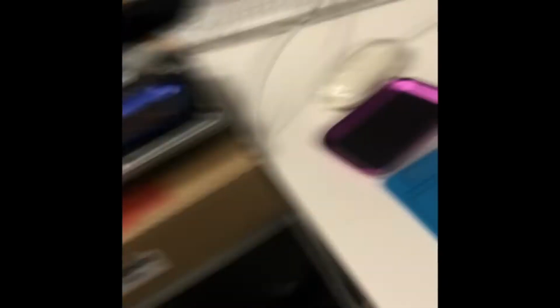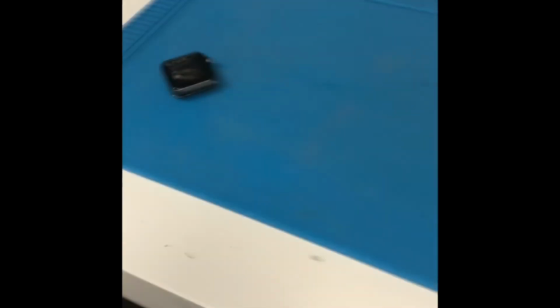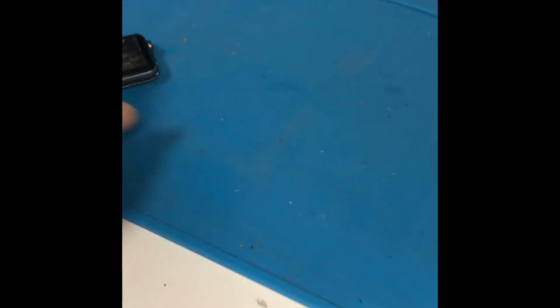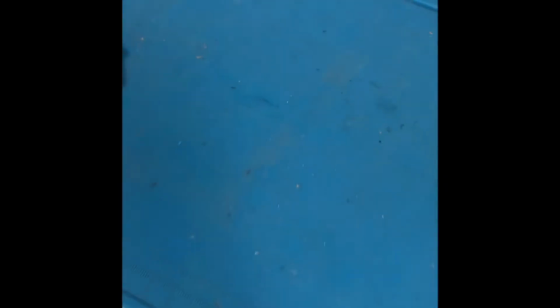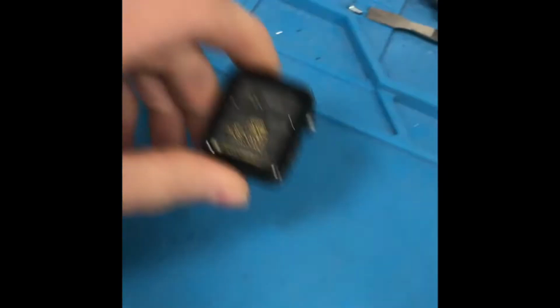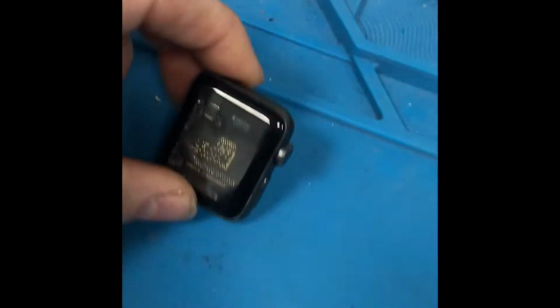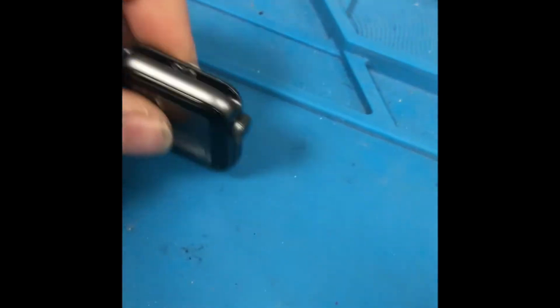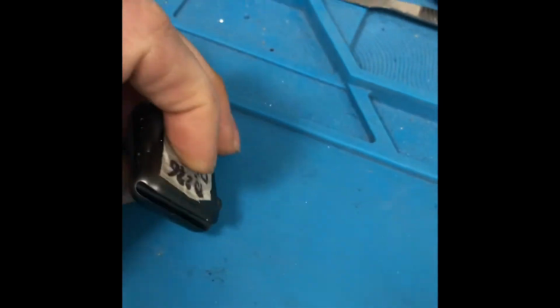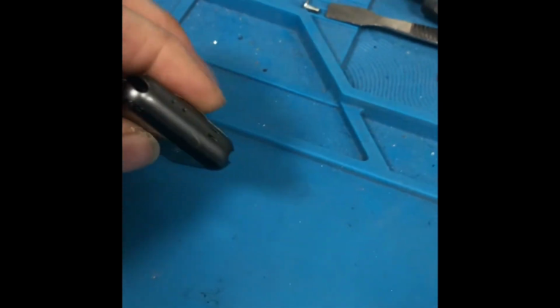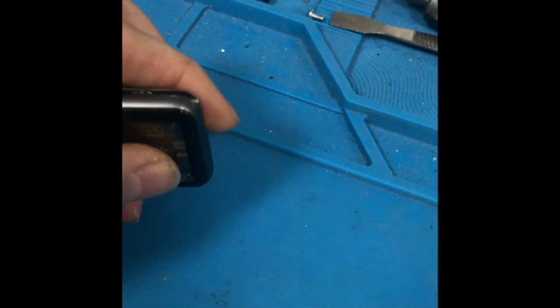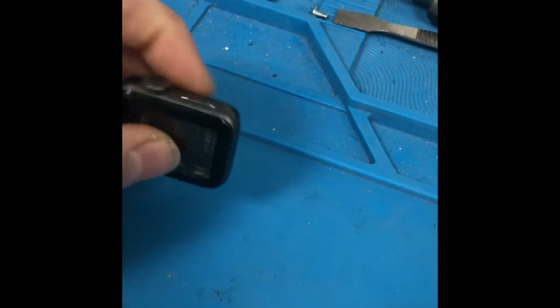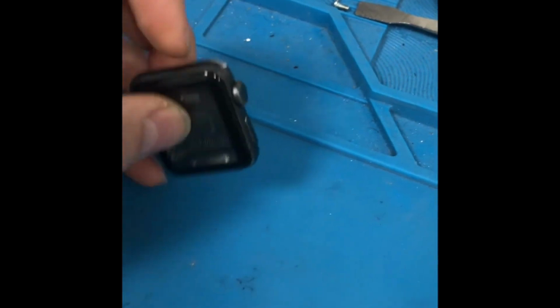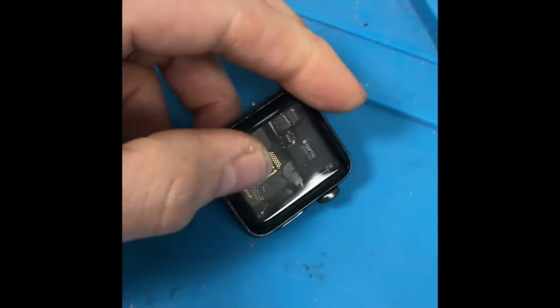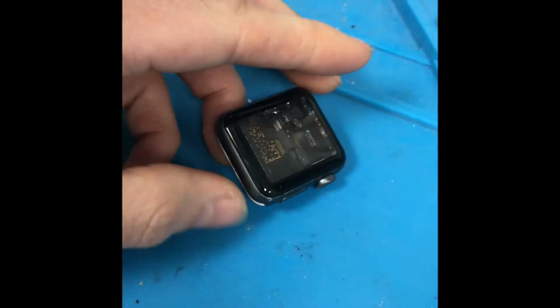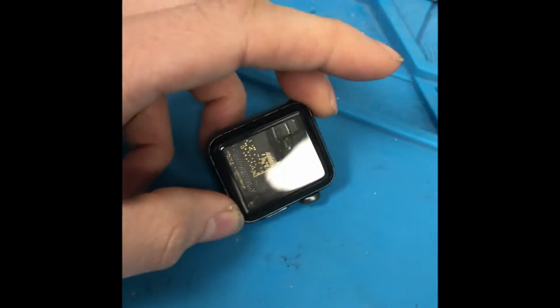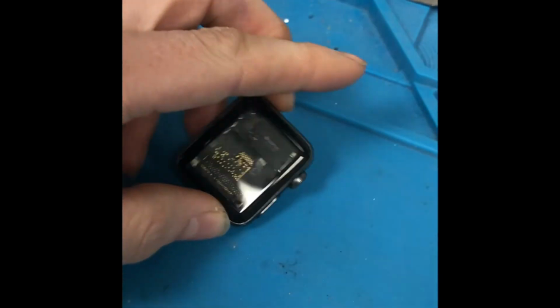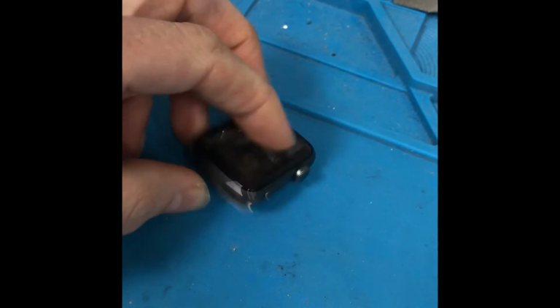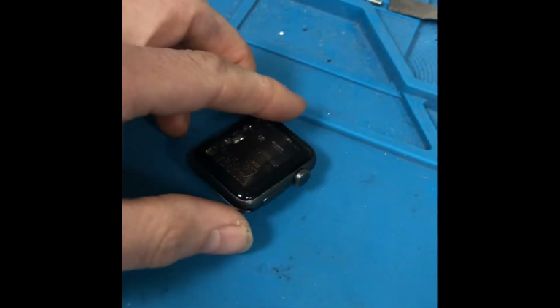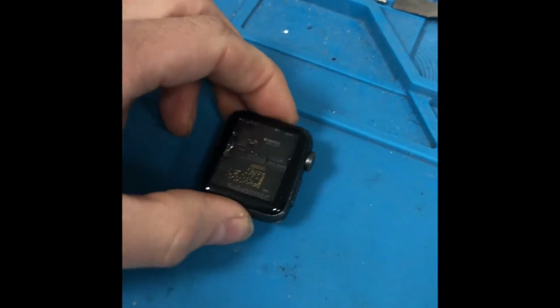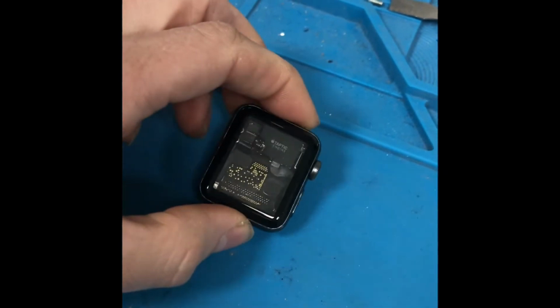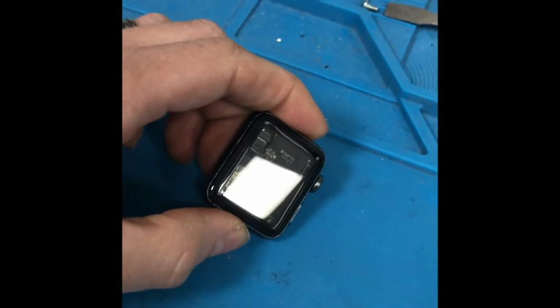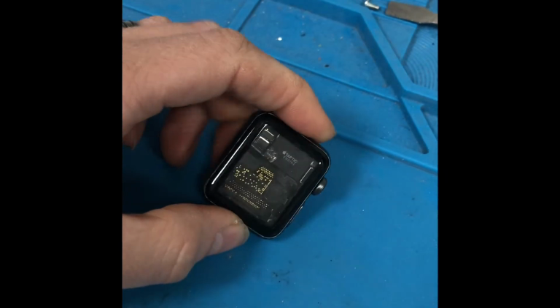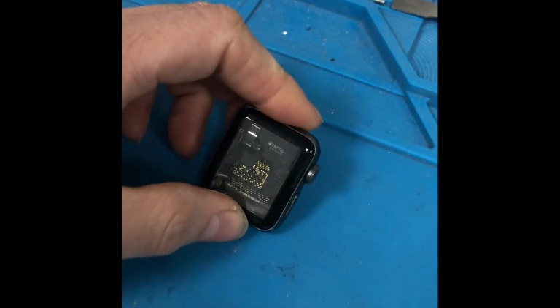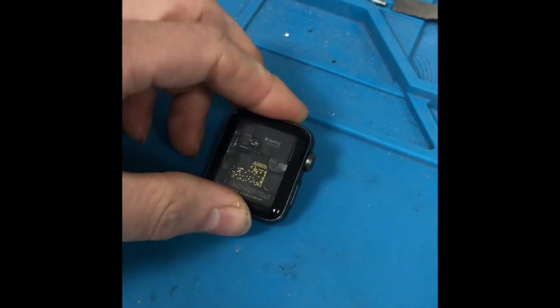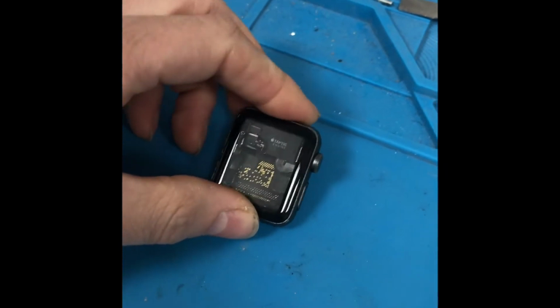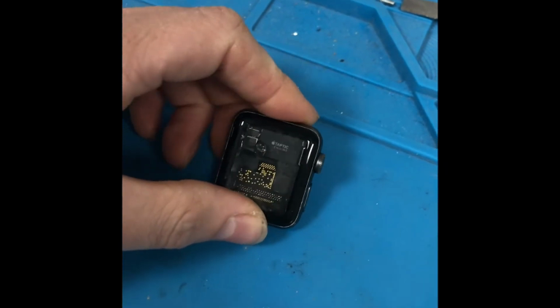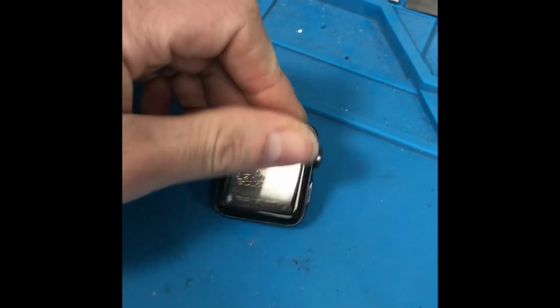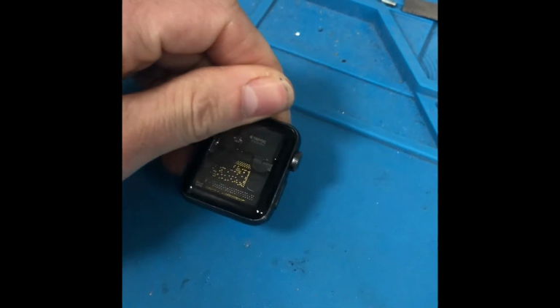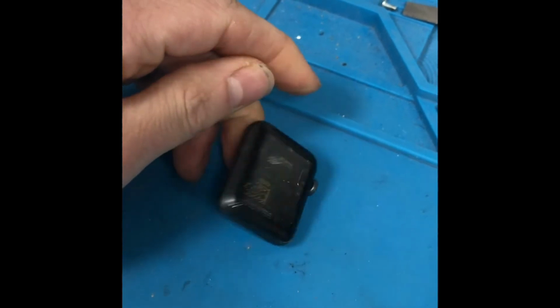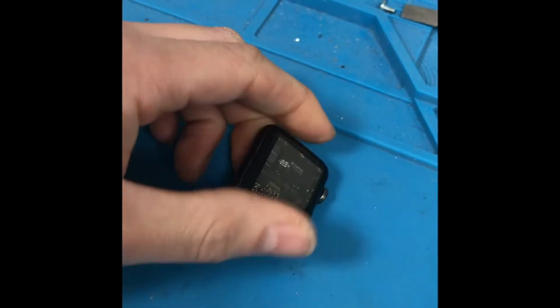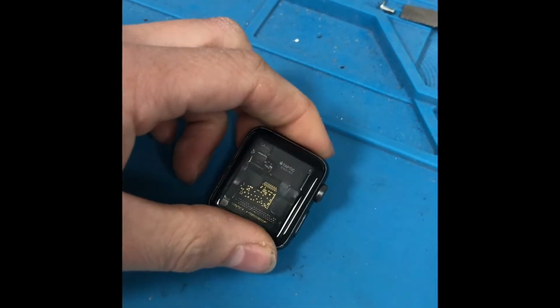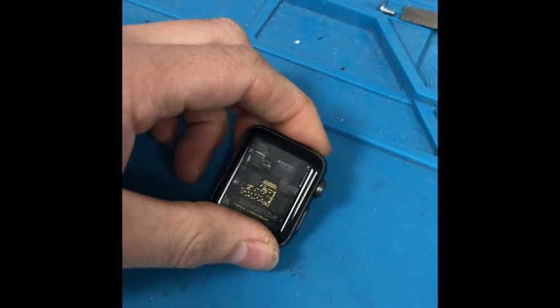So I have here an Apple Watch. Now we've been doing Apple Watches for quite some time. This Apple Watch I have sealed up with just the glass — no touch, no LCD or anything. I've done this for a reason.